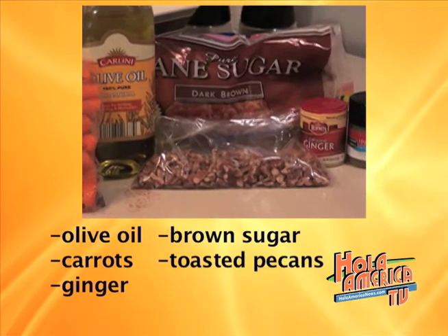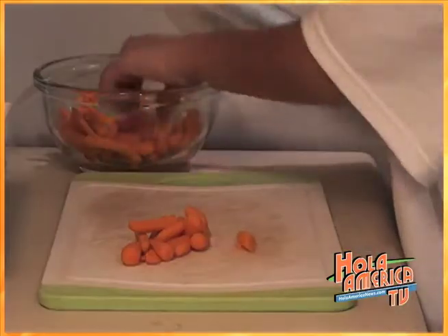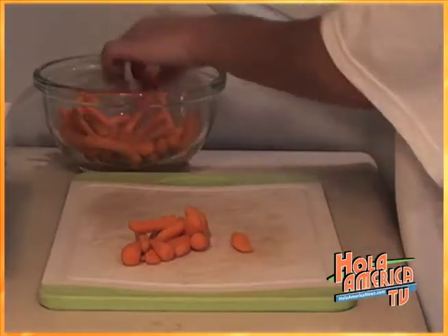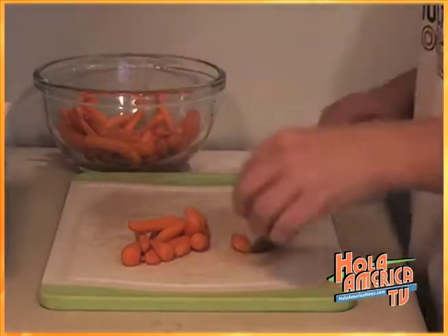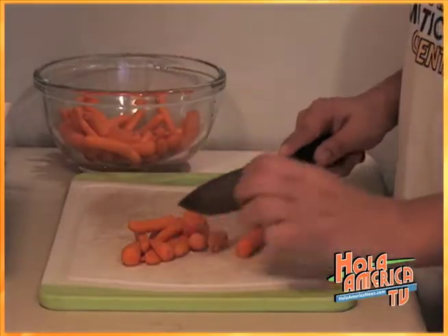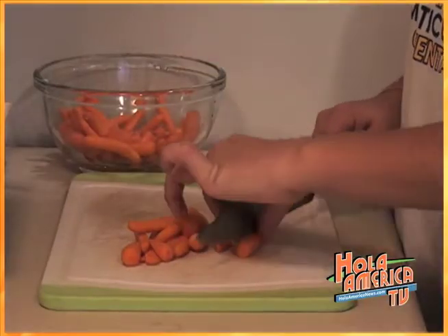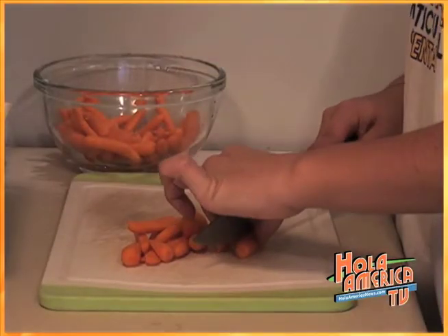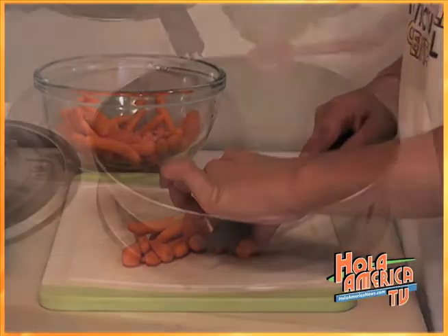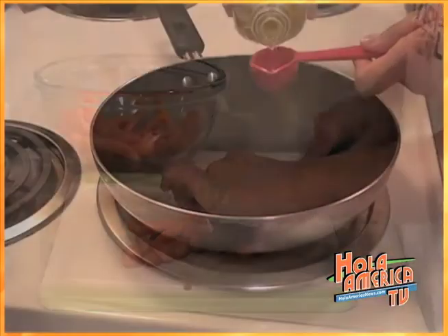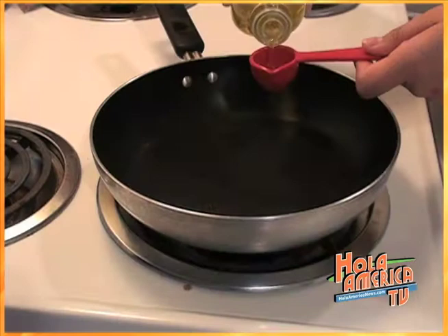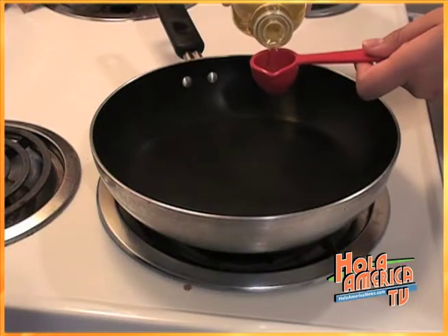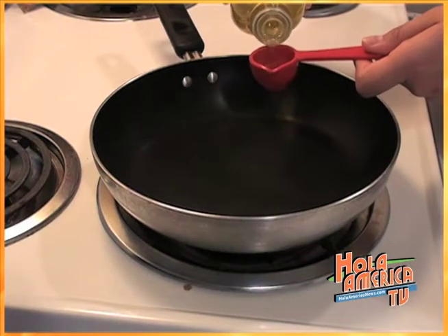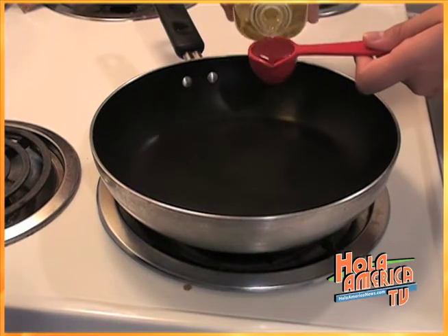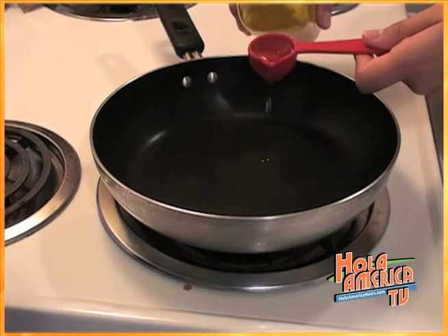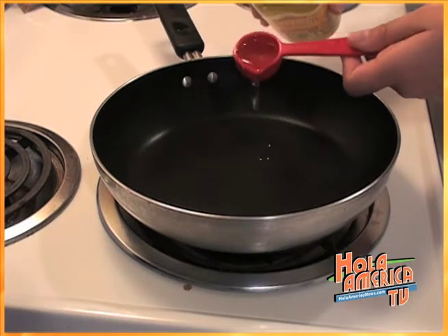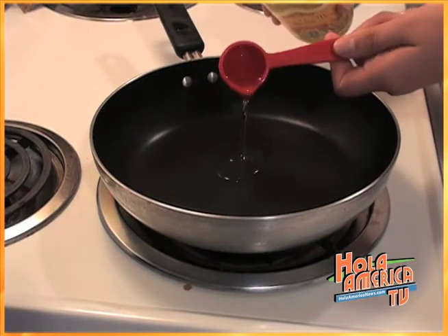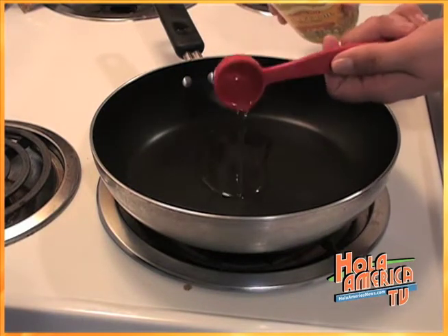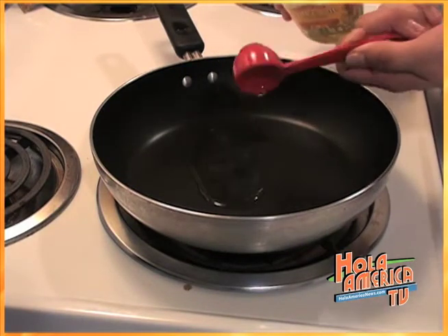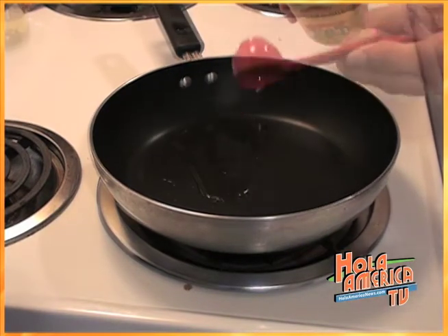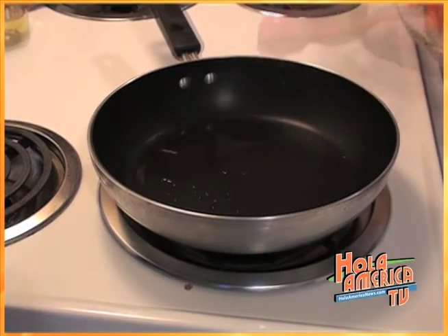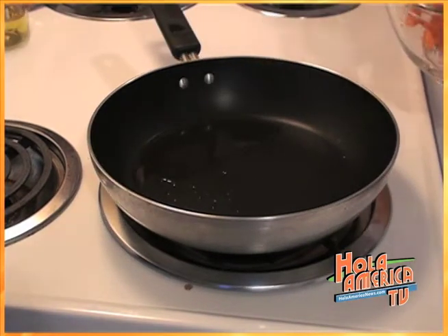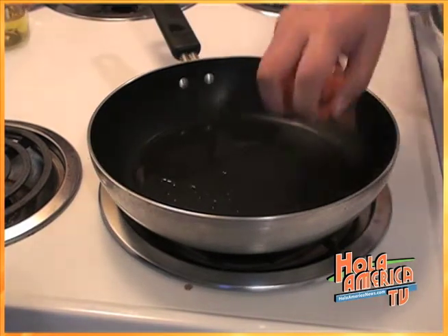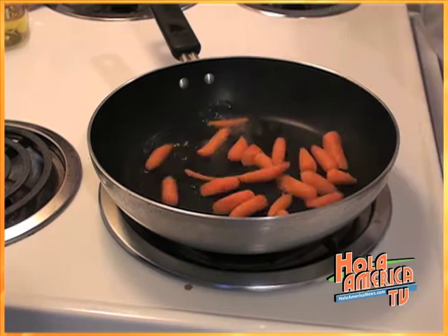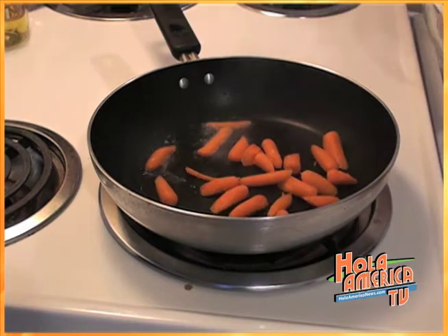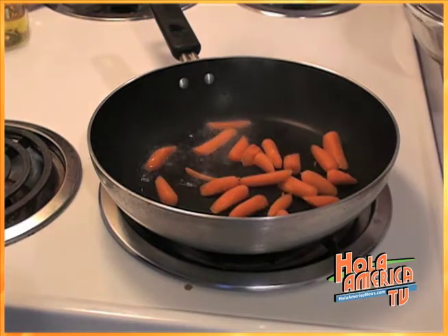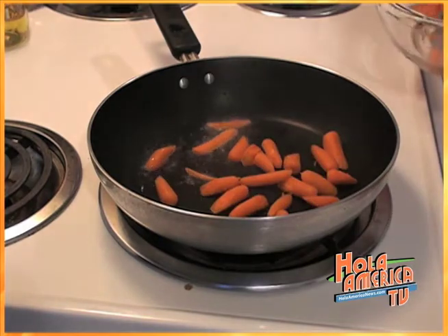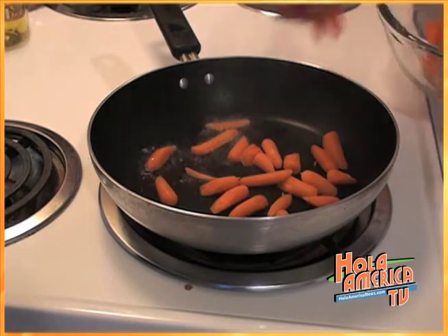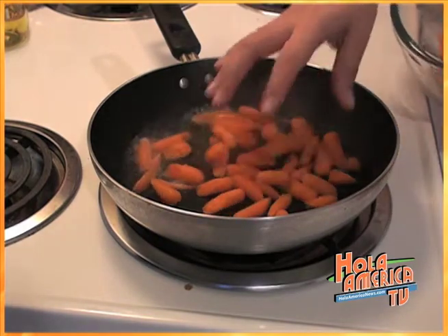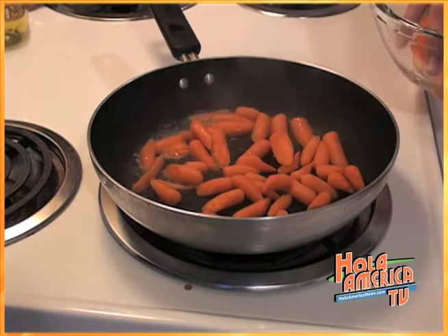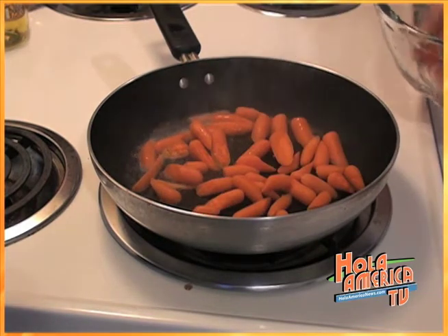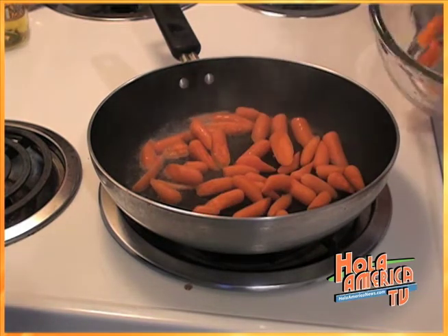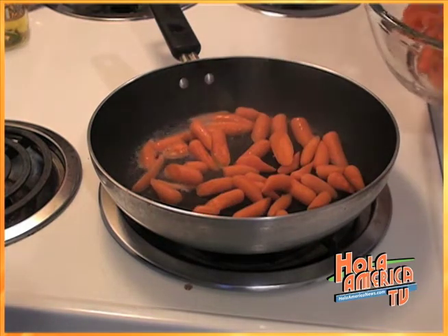You want to wash your carrots and slice them in halves. In a large frying pan, heat one tablespoon of olive oil. Once the pan is hot, you want to add in the carrots, stirring them frequently.